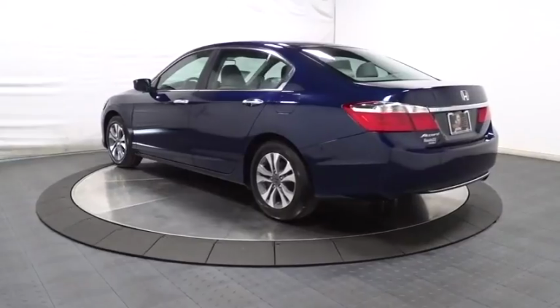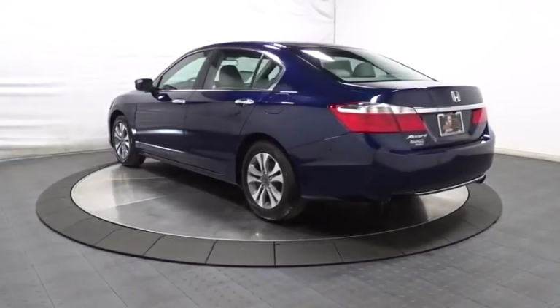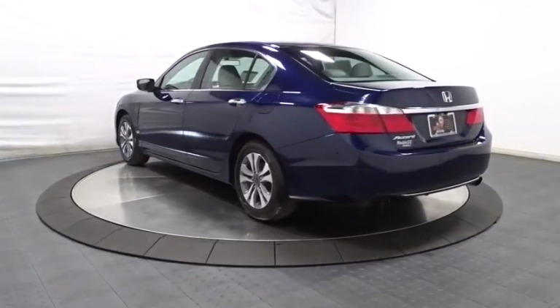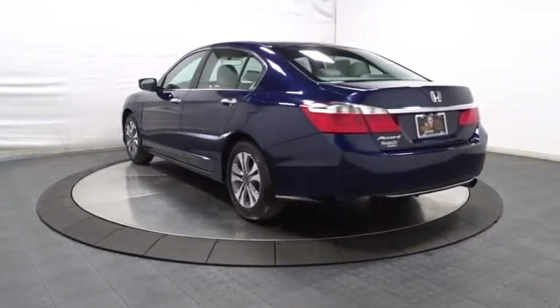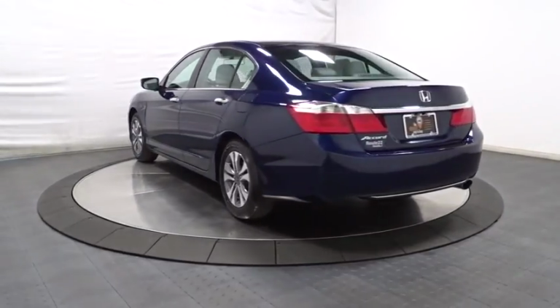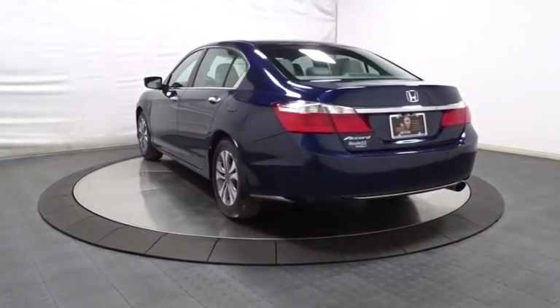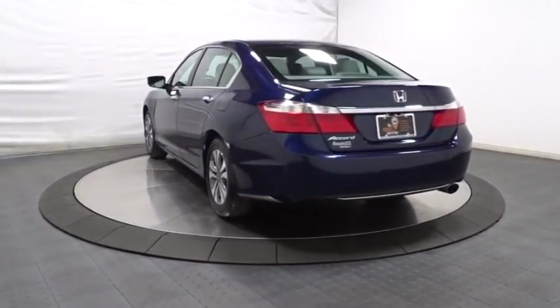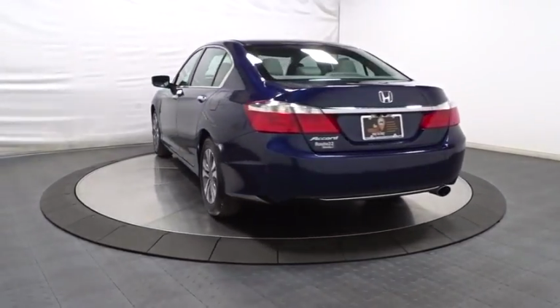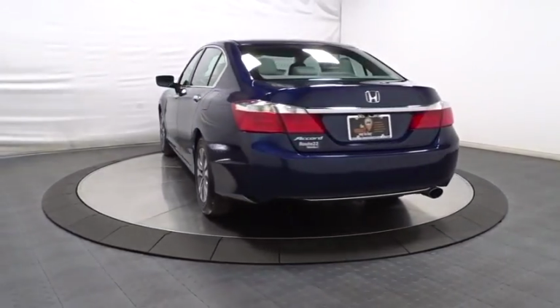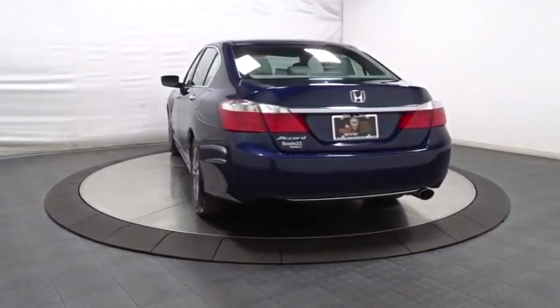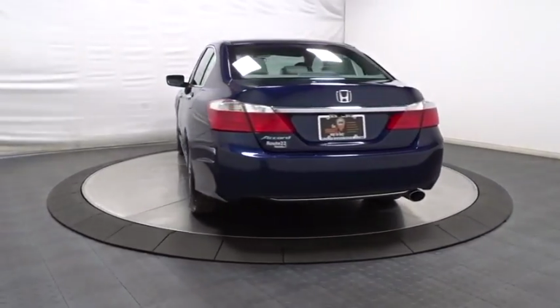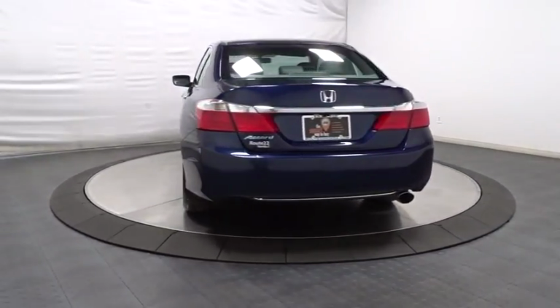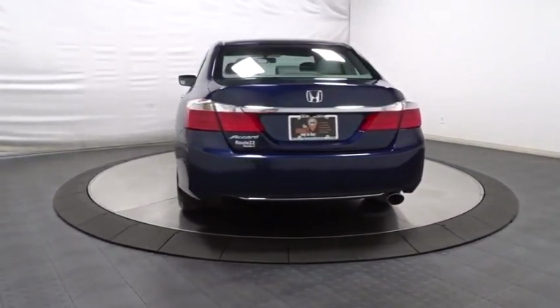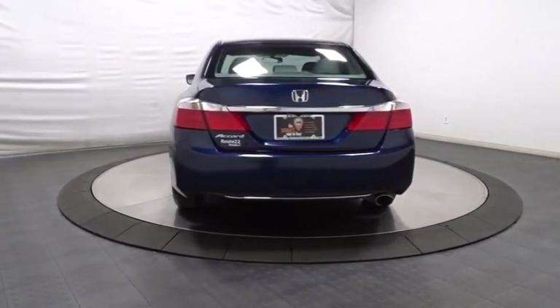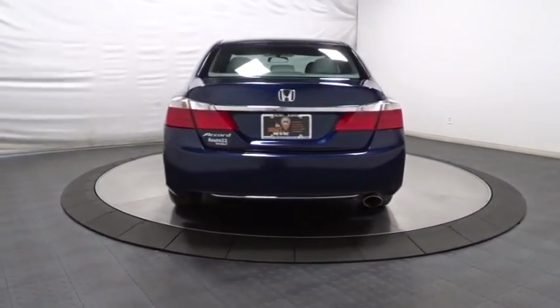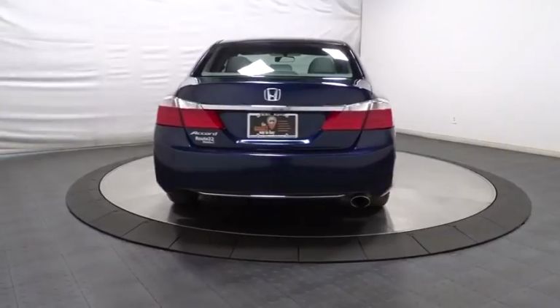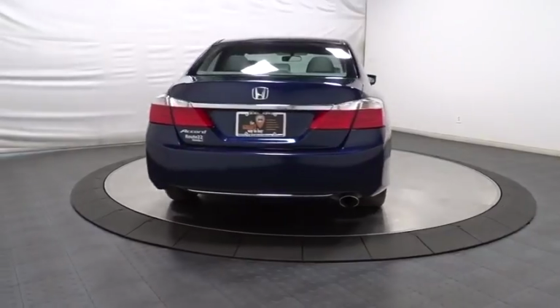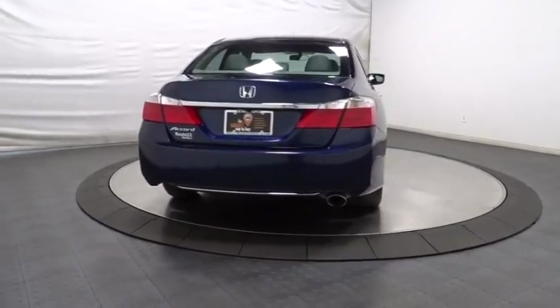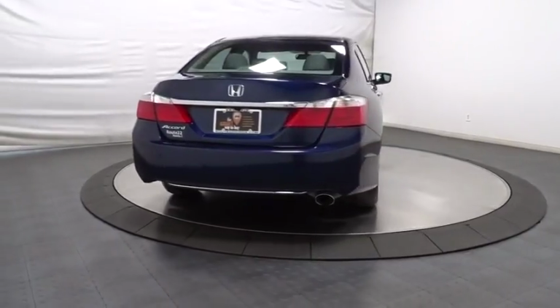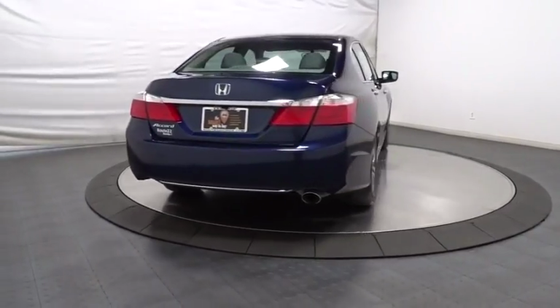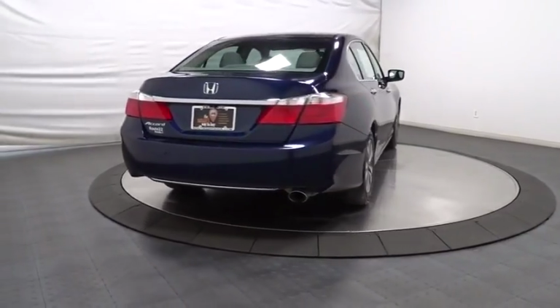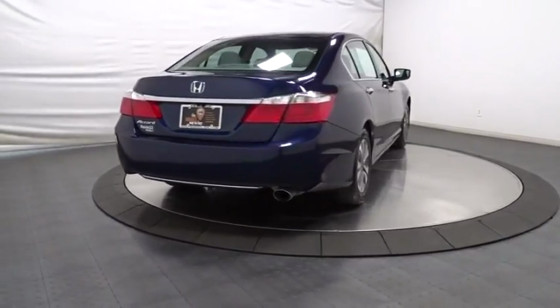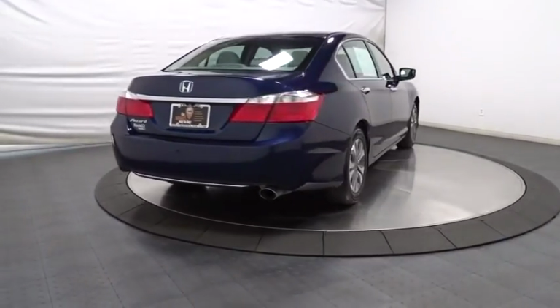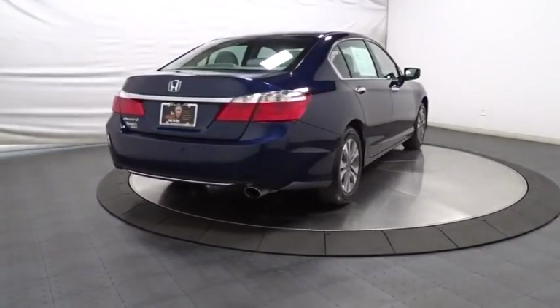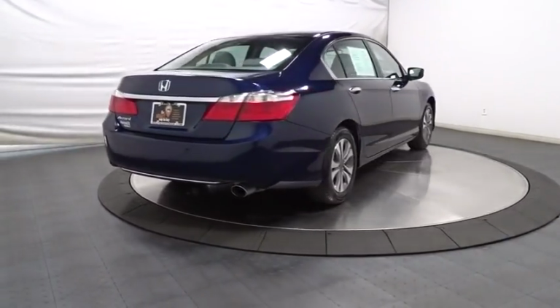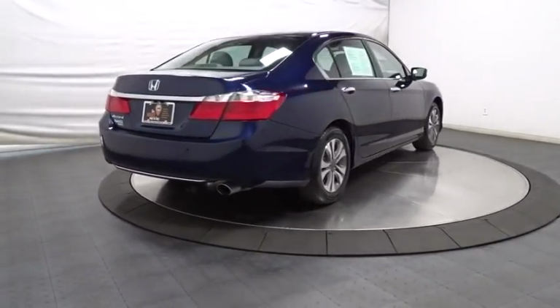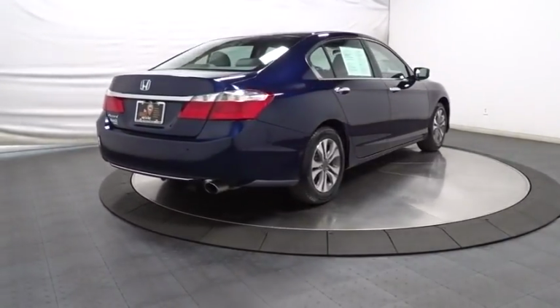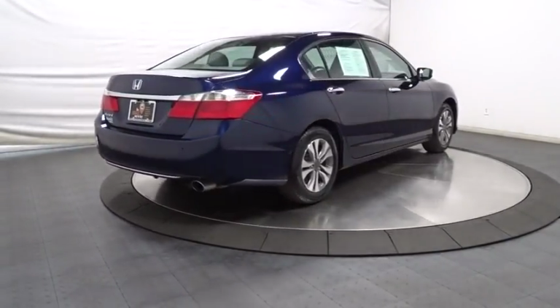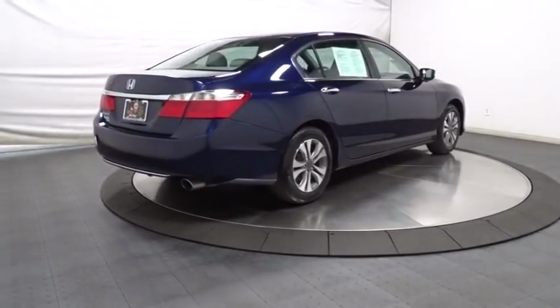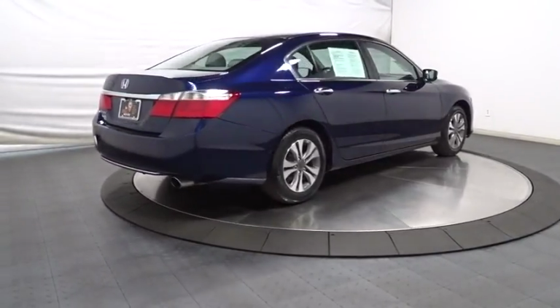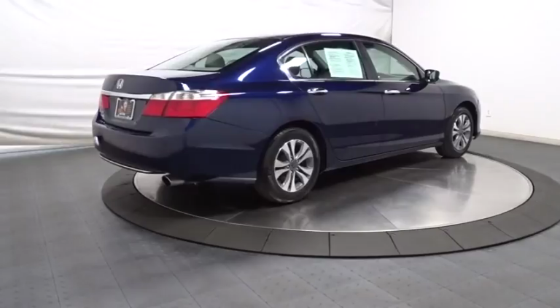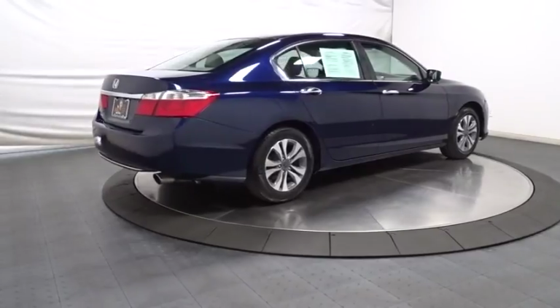Keyless entry. Backup camera. Bluetooth. Front wheel drive. Trip computer. Electronic stability control. Tachometer. Day and night rear view mirror. Auxiliary audio input.